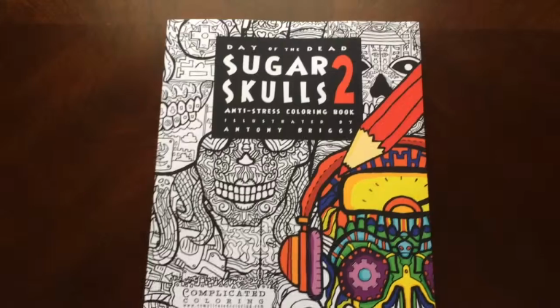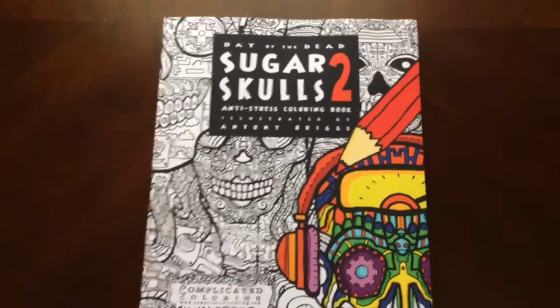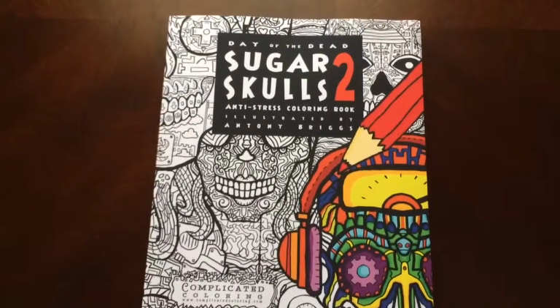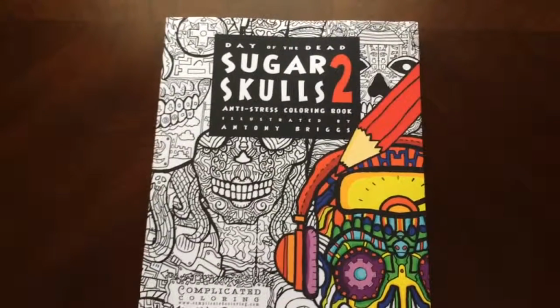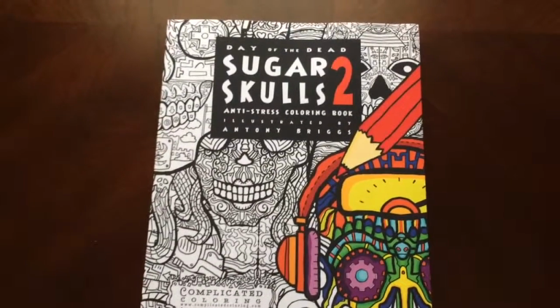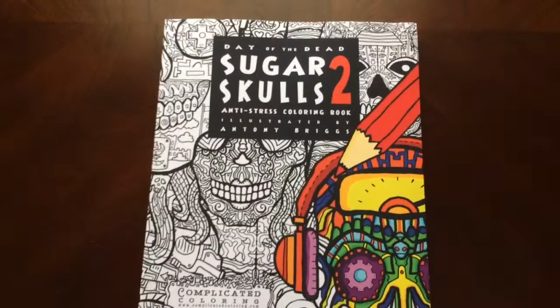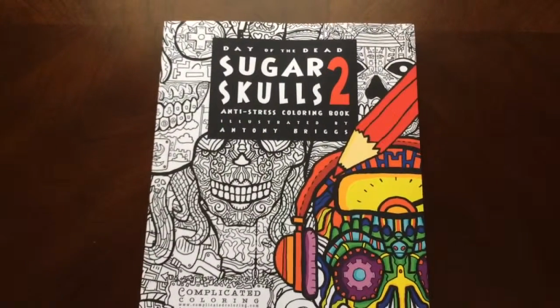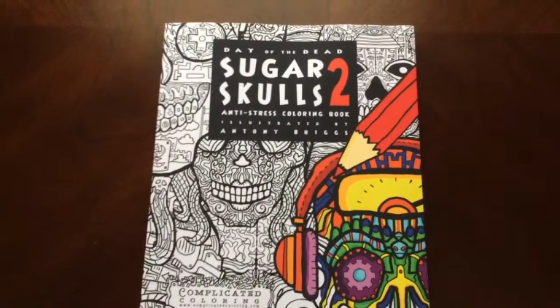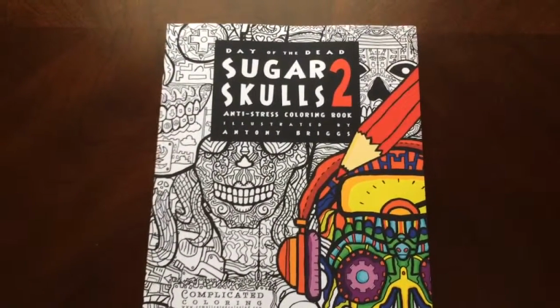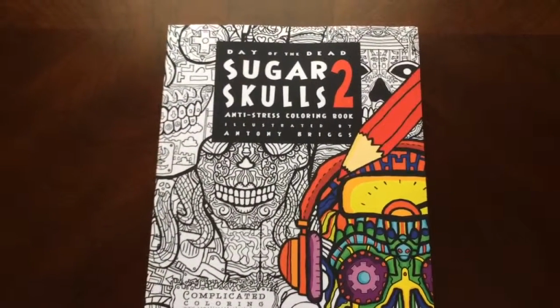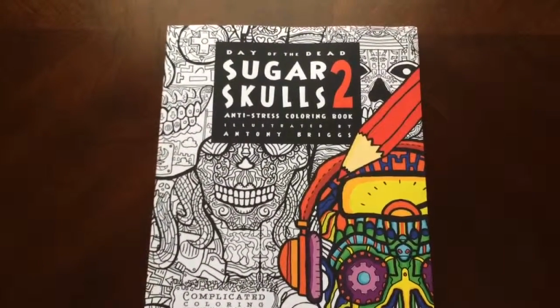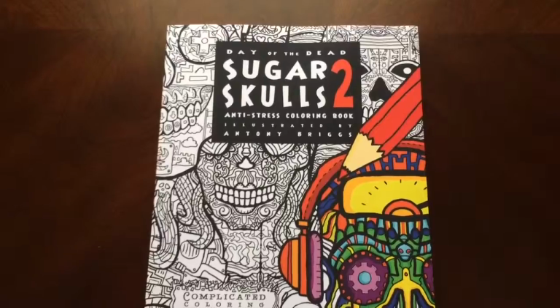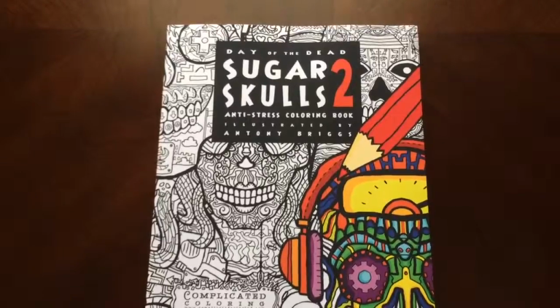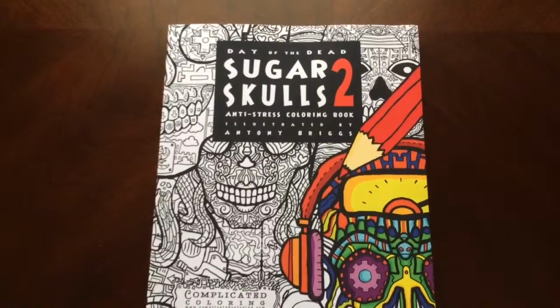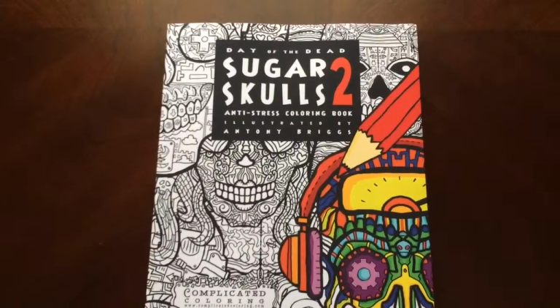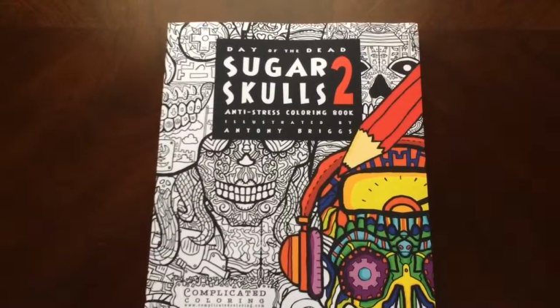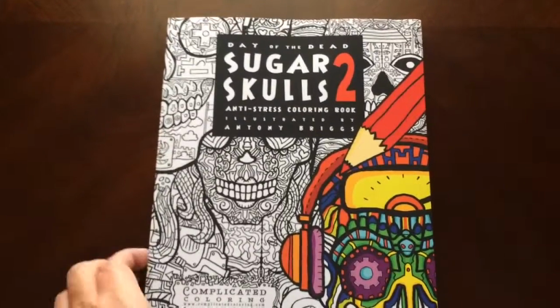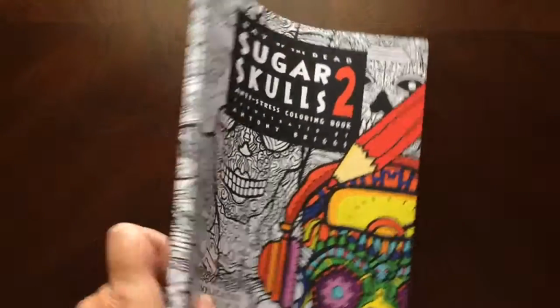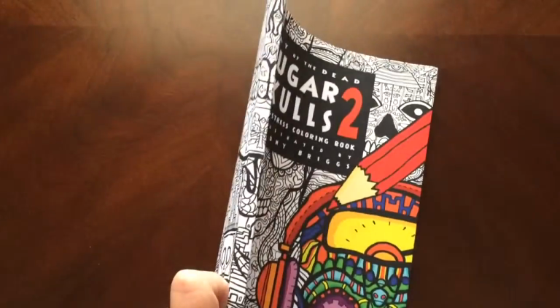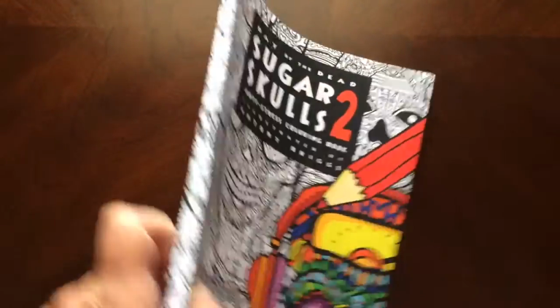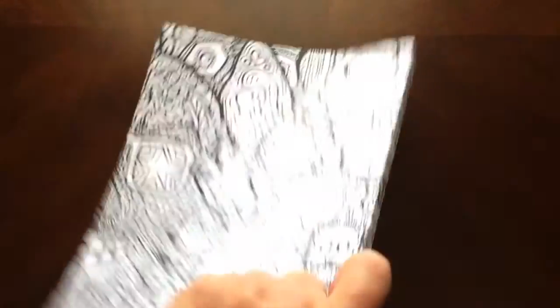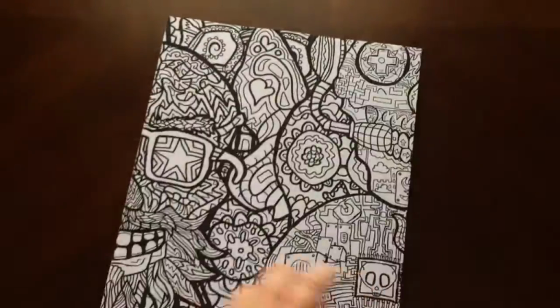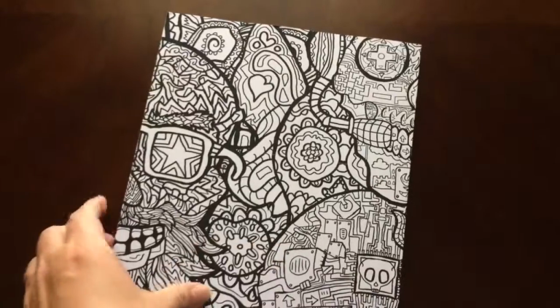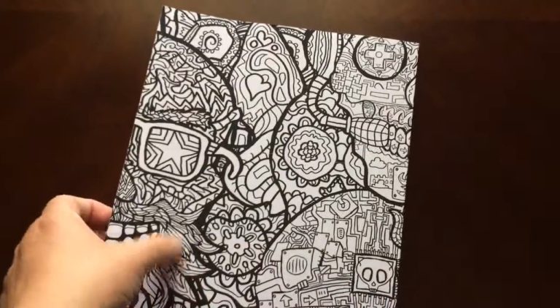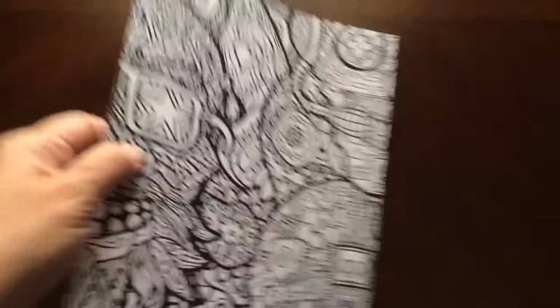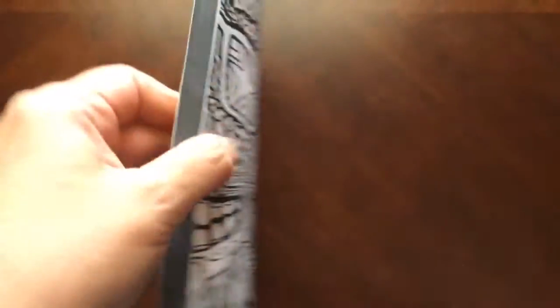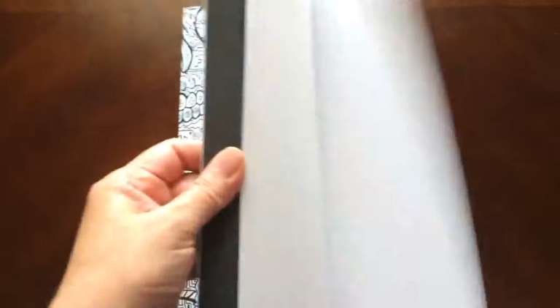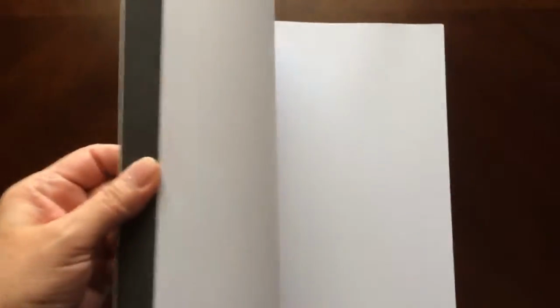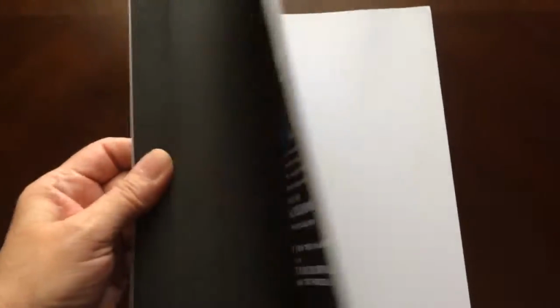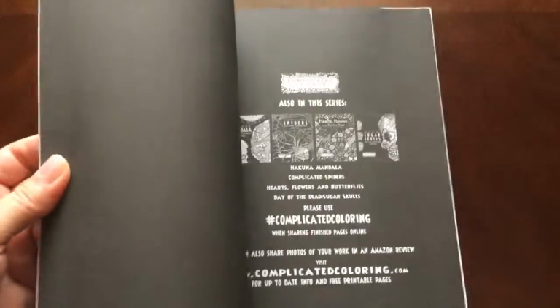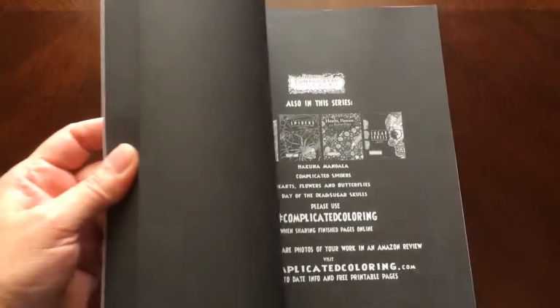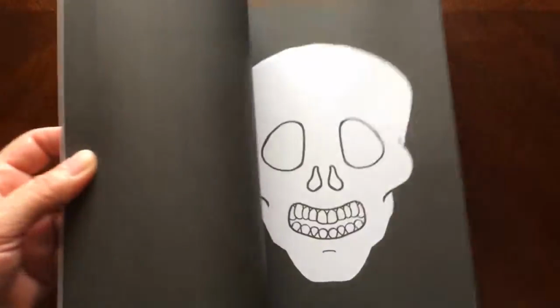Hello, I have a book review for you today on Day of the Dead Sugar Skulls 2 by Antony Briggs in Complicated Coloring. This is the front of the book. It is glue bound. This is the back of the book. The book dimensions are 8 by 10.